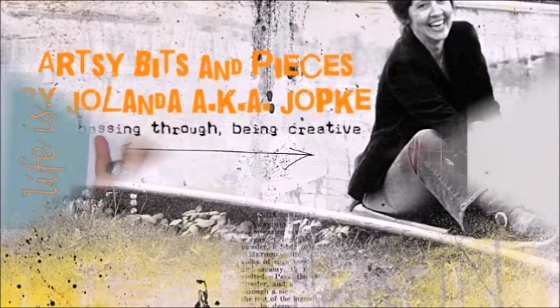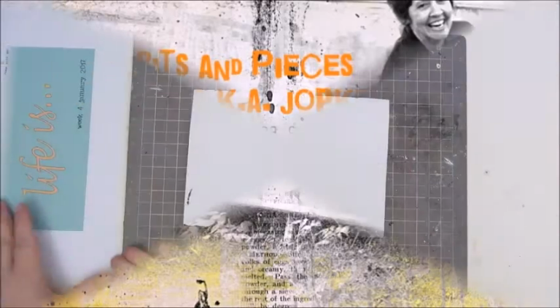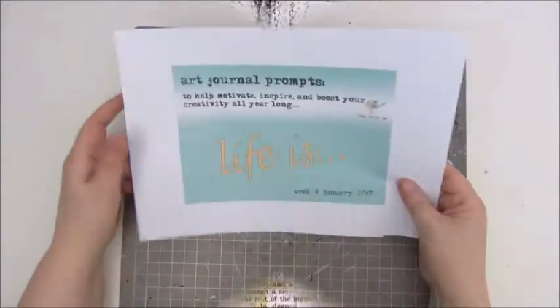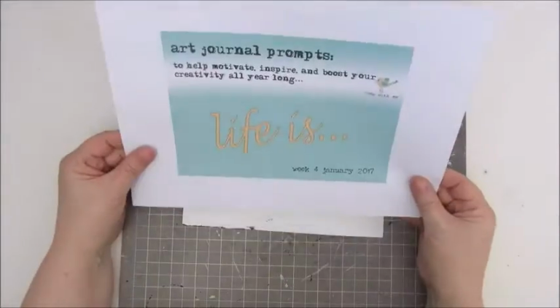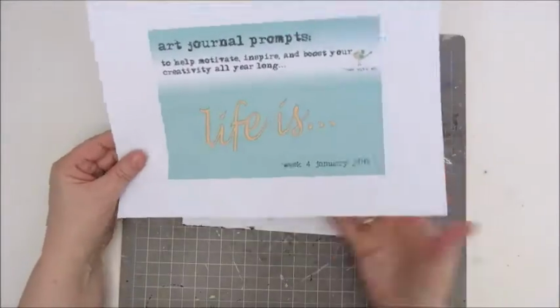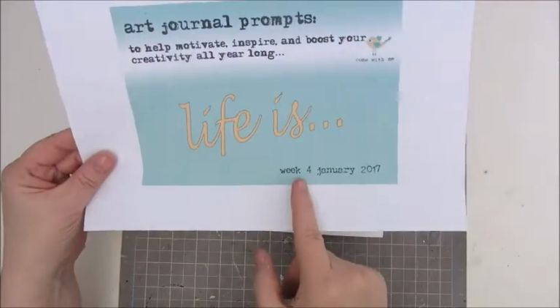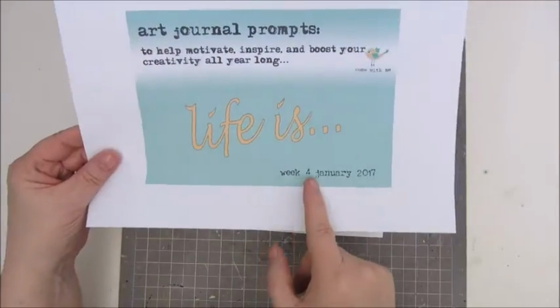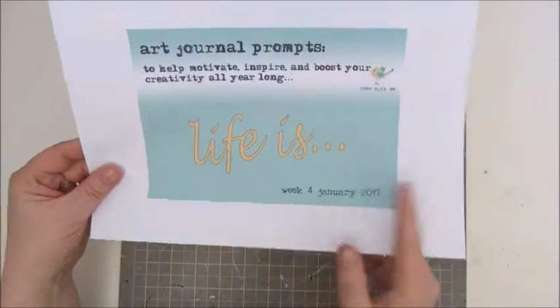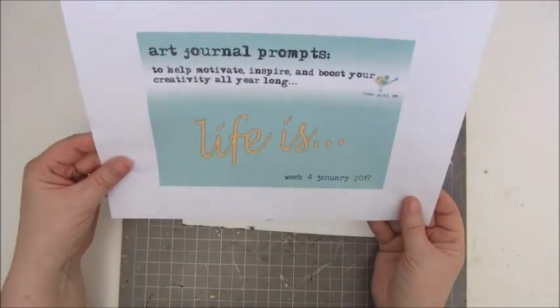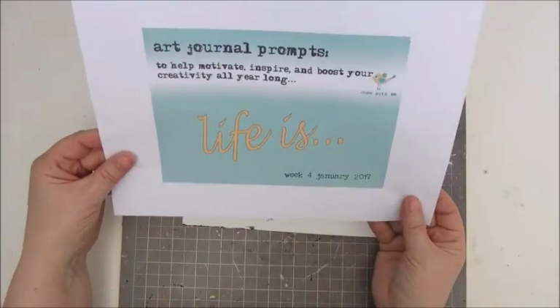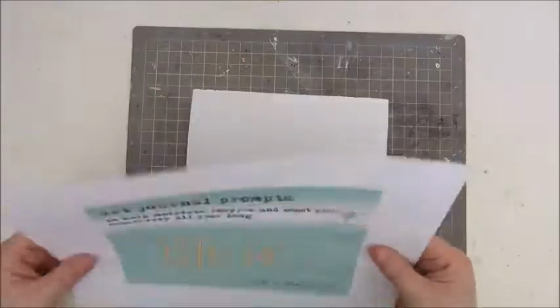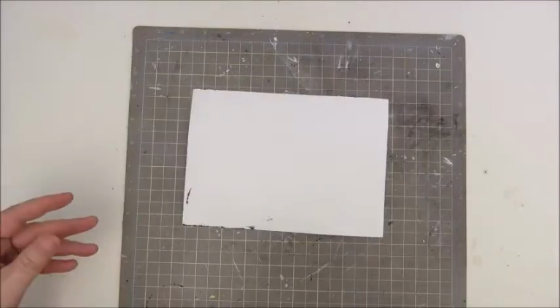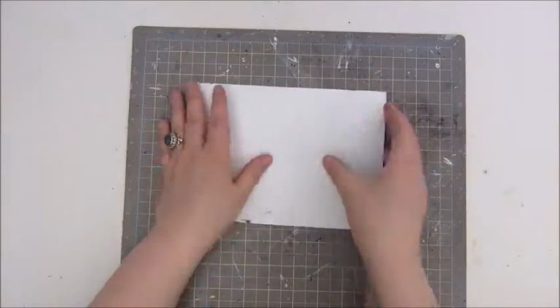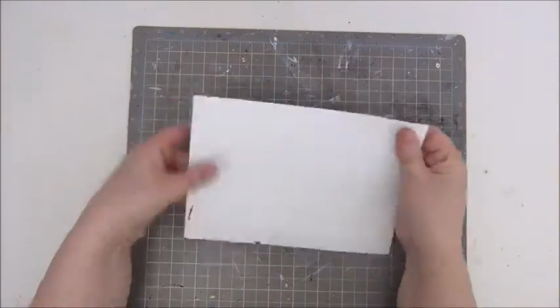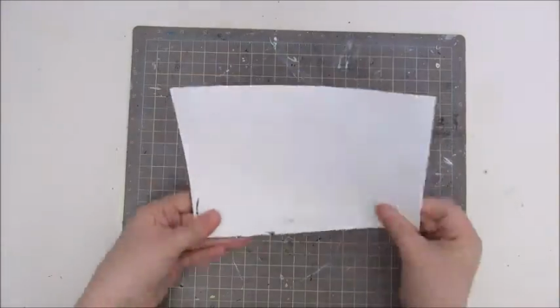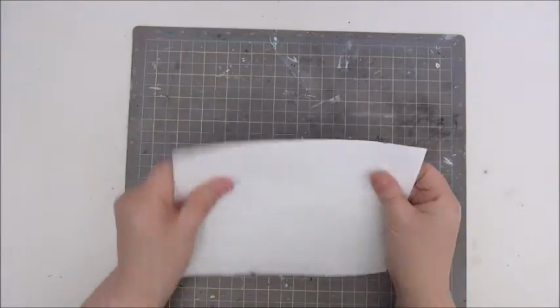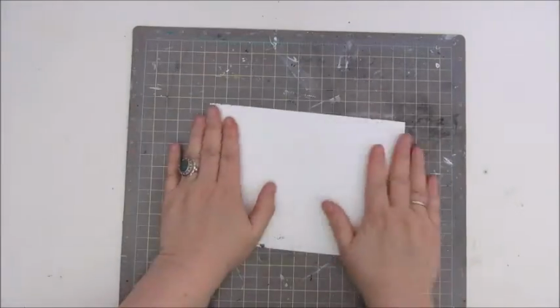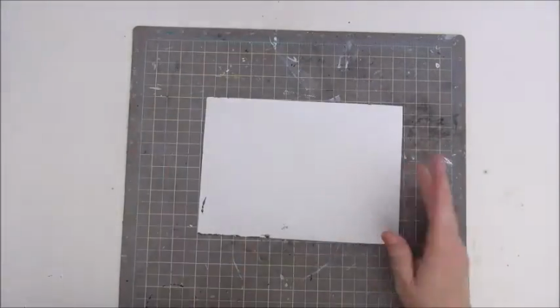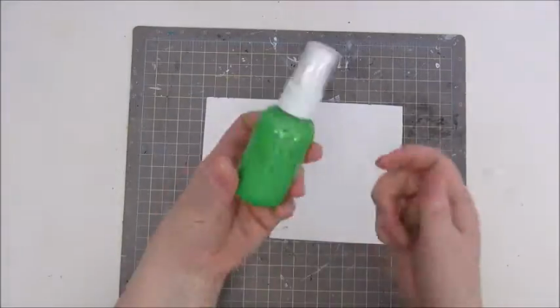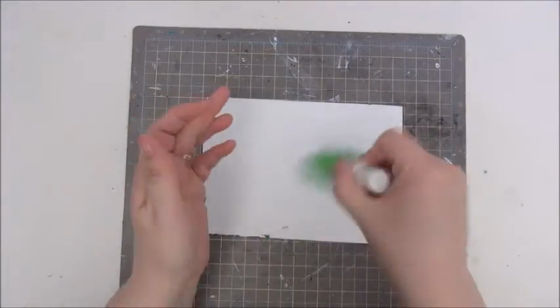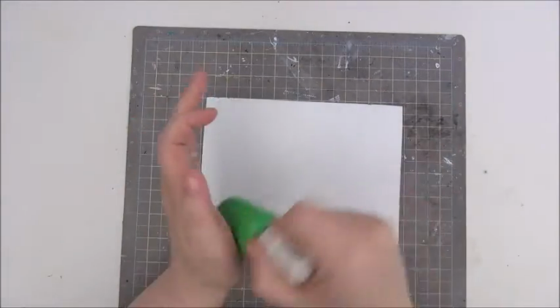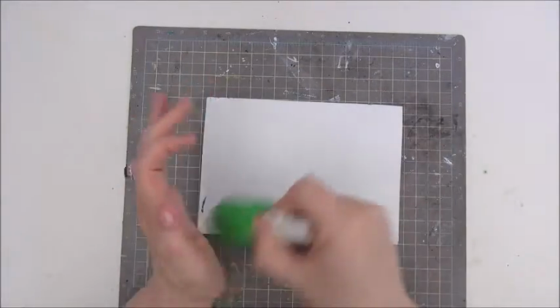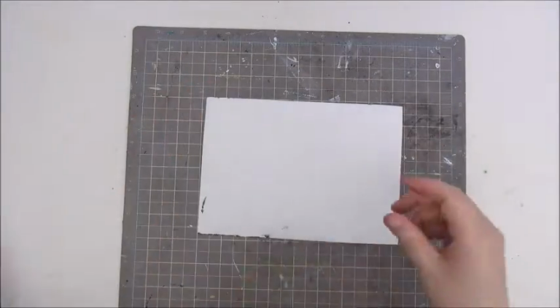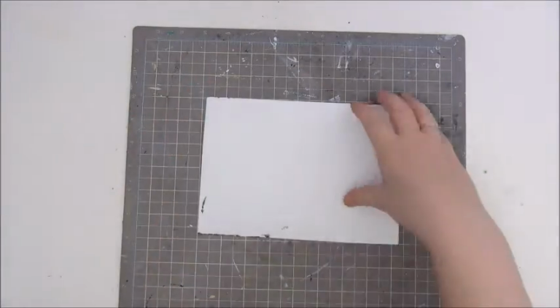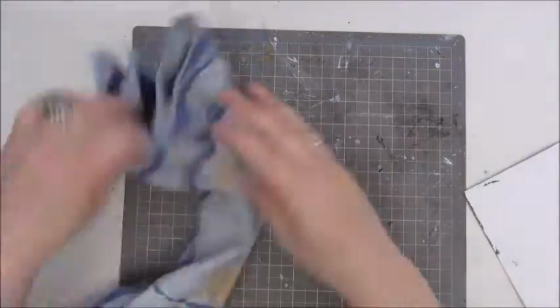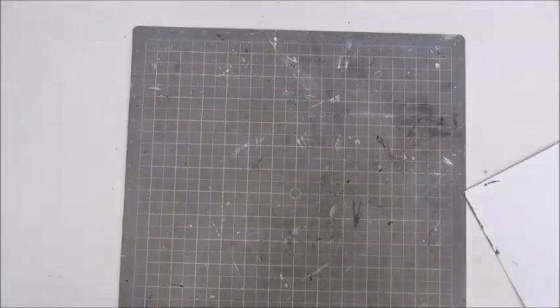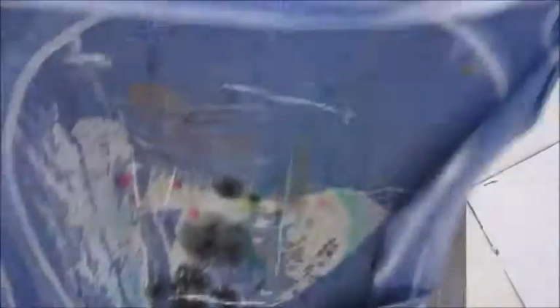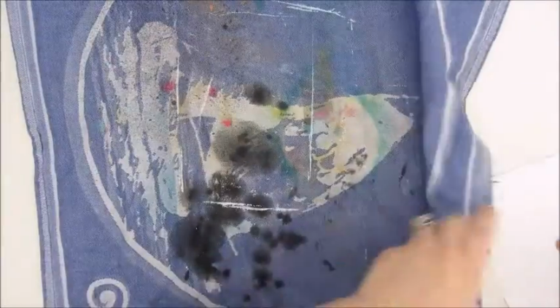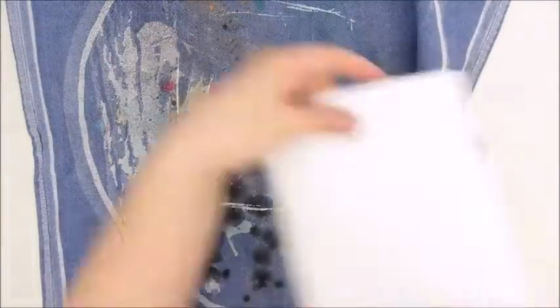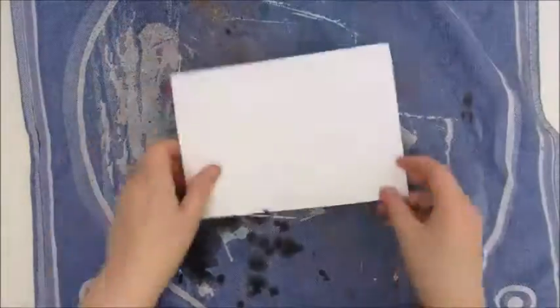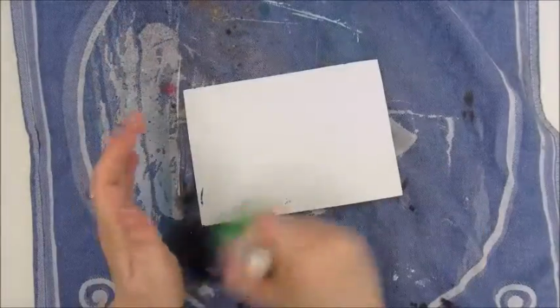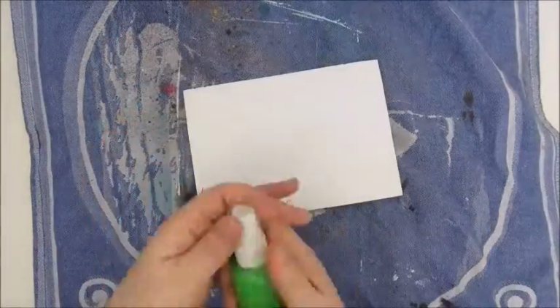Hi everyone. I am working on a new page for the Art Journal Prompts Challenge. This is week 4 and the prompt is LIFE IS.